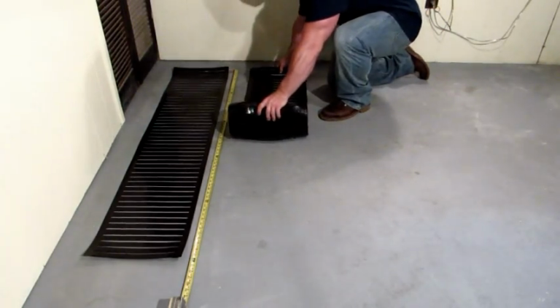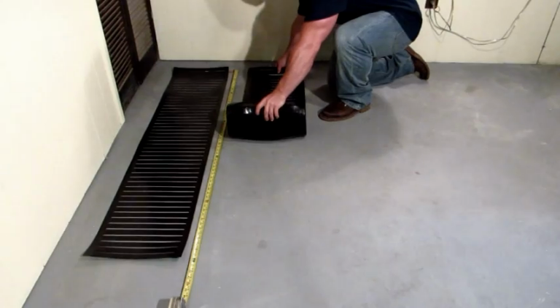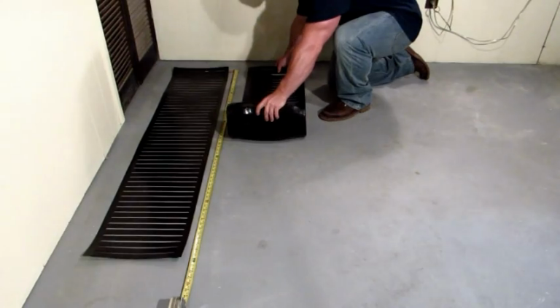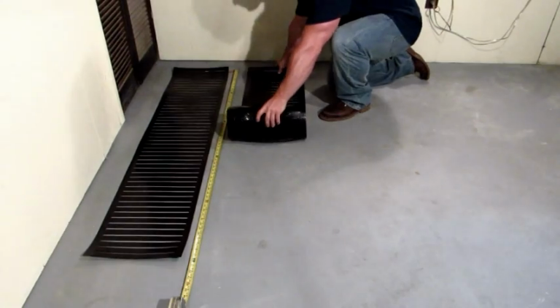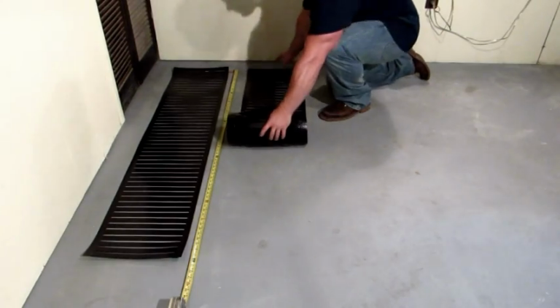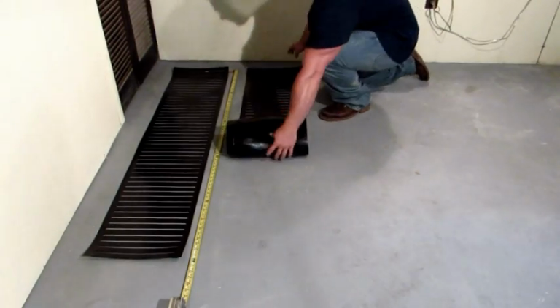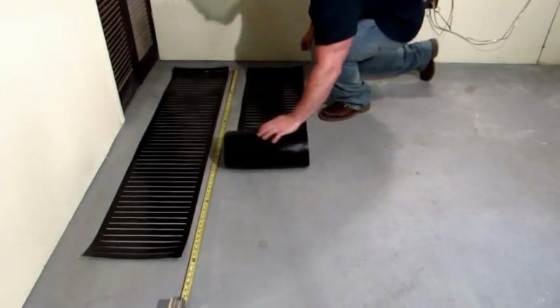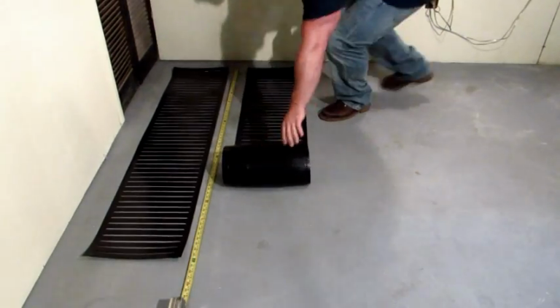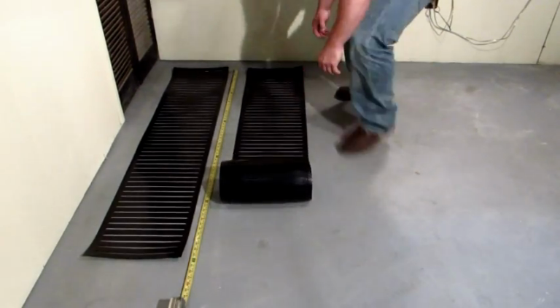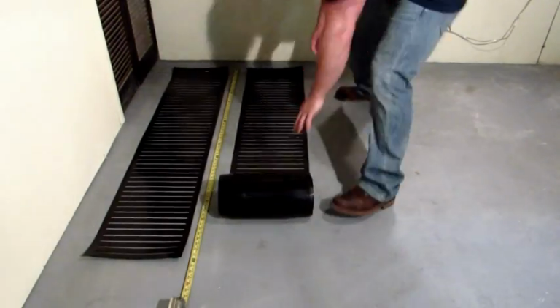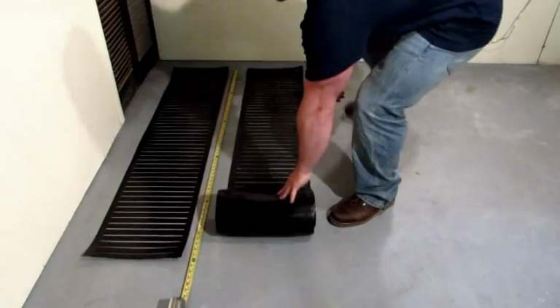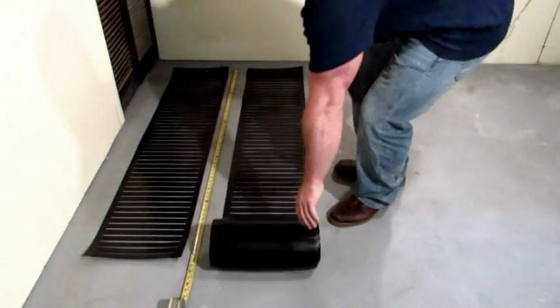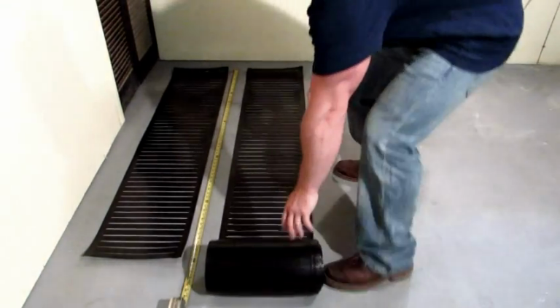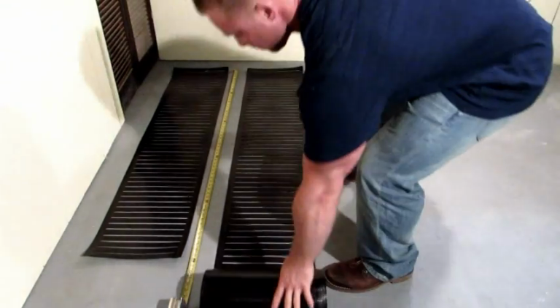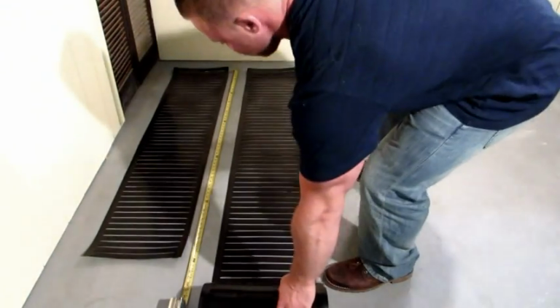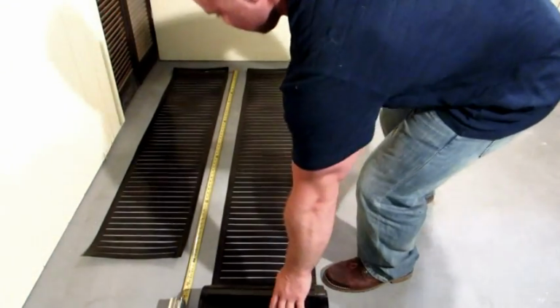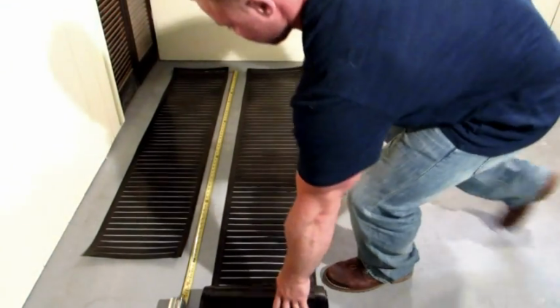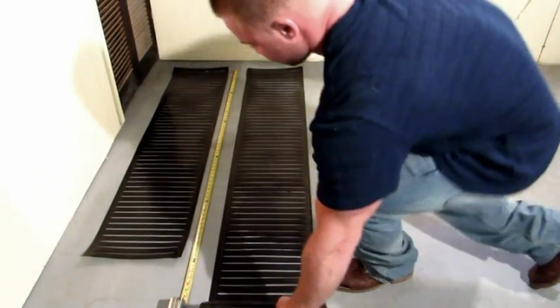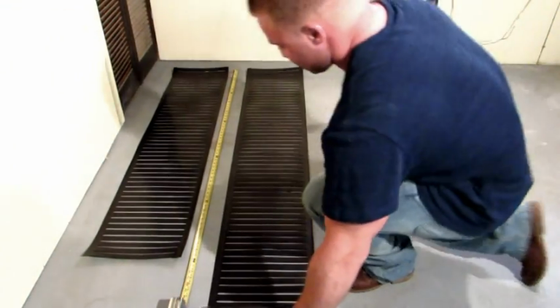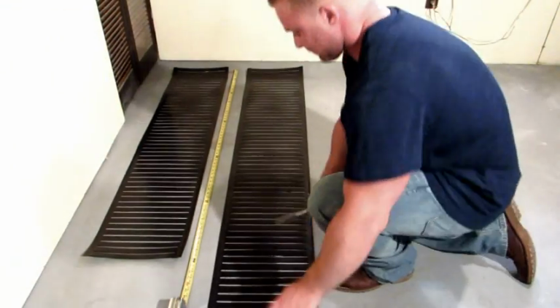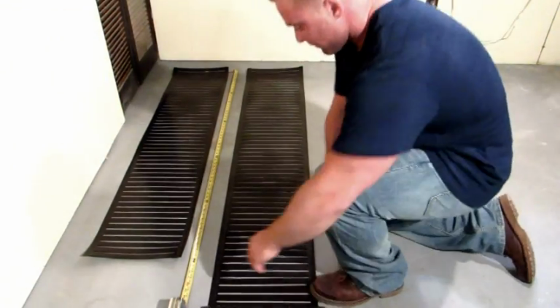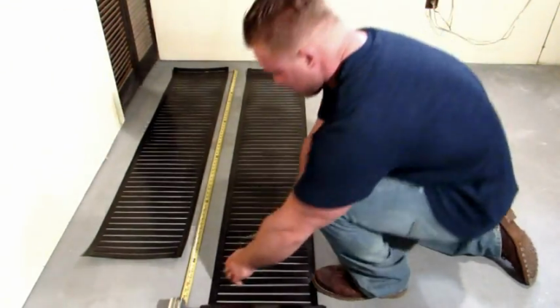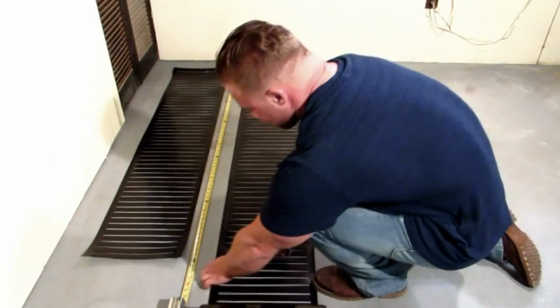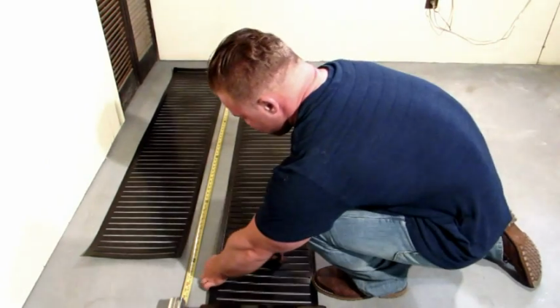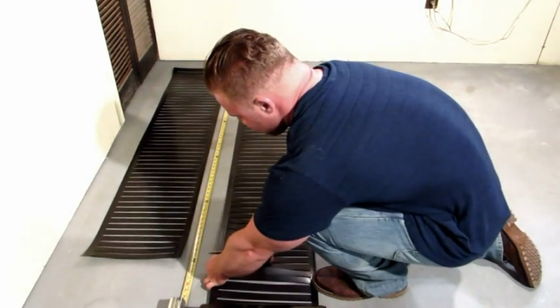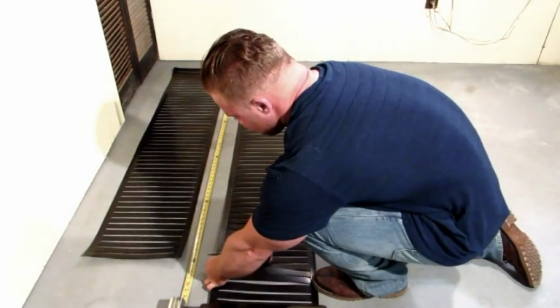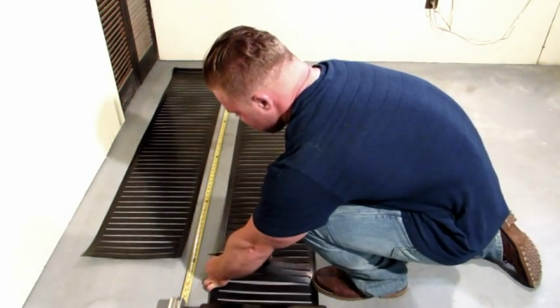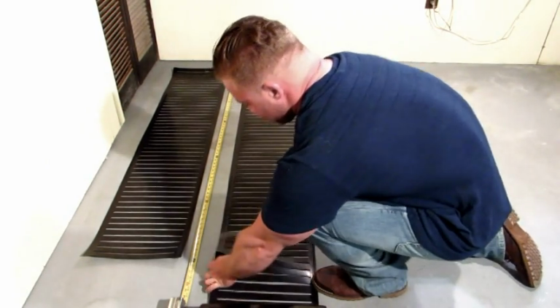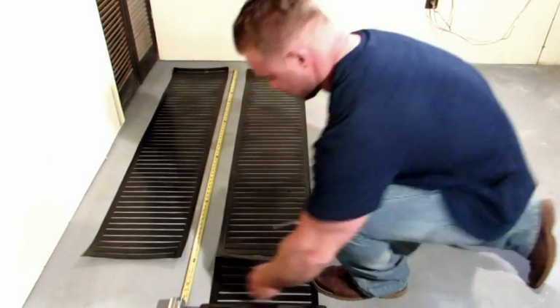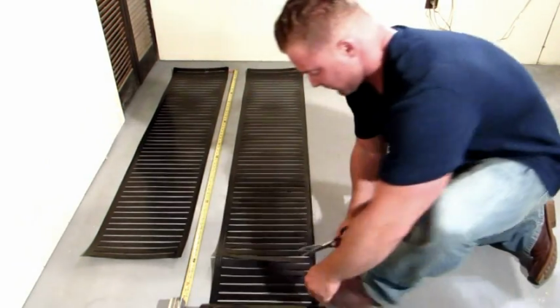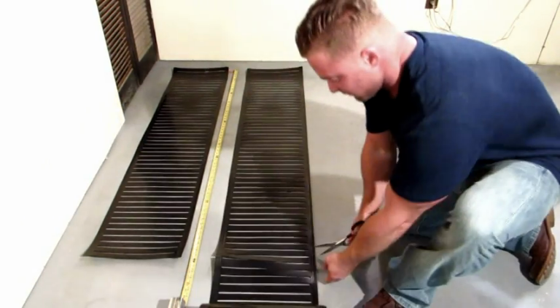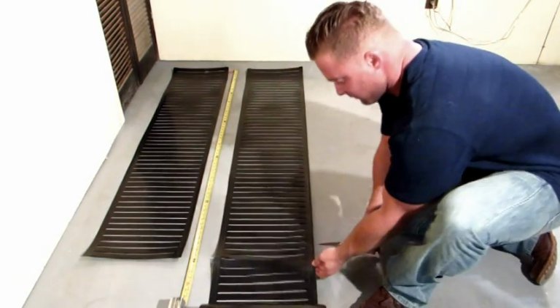Chill Out doesn't require an expensive thermostat or floor sensors. The mats self-regulate to the perfect floor temperature.